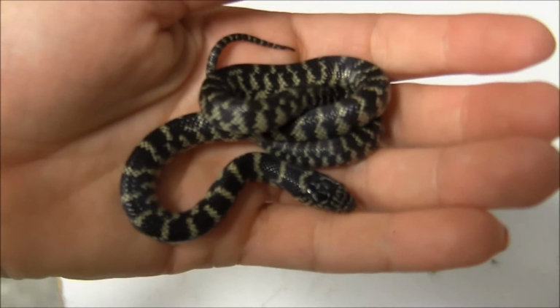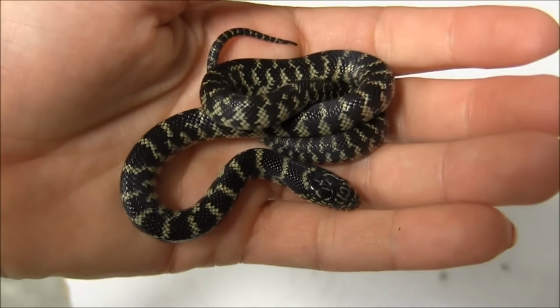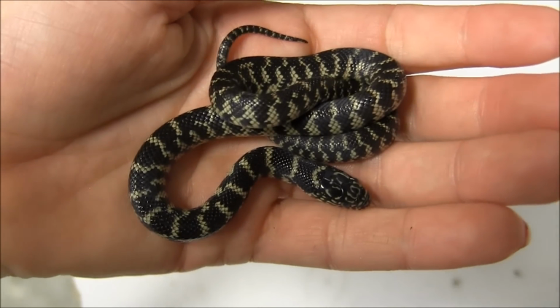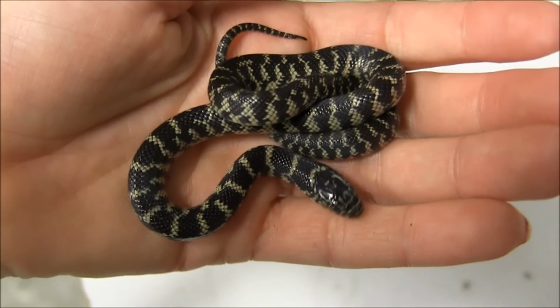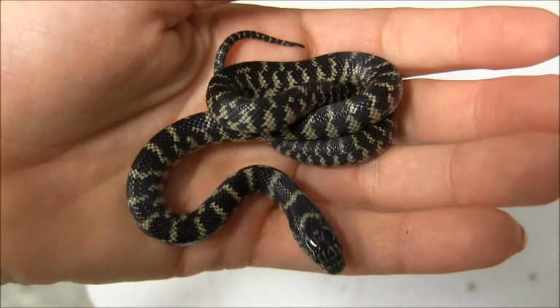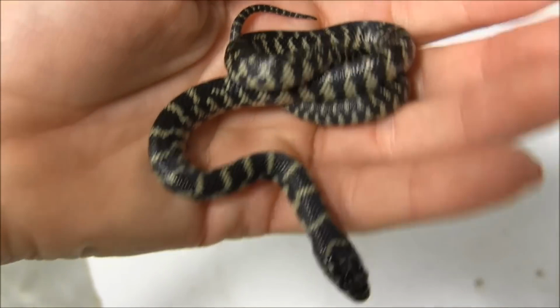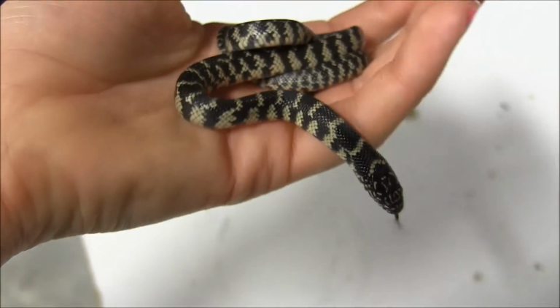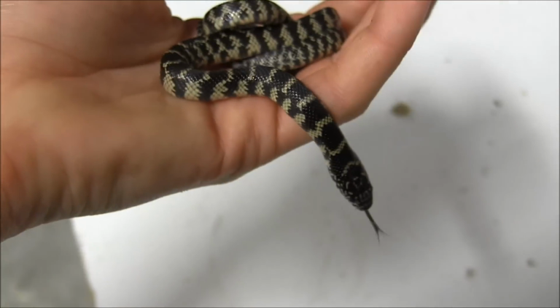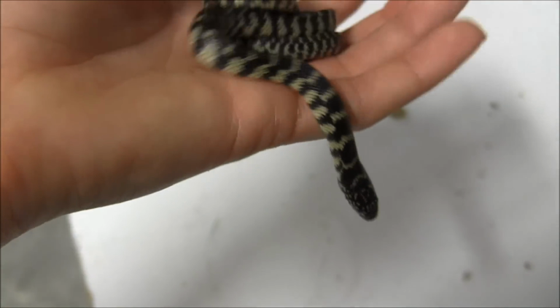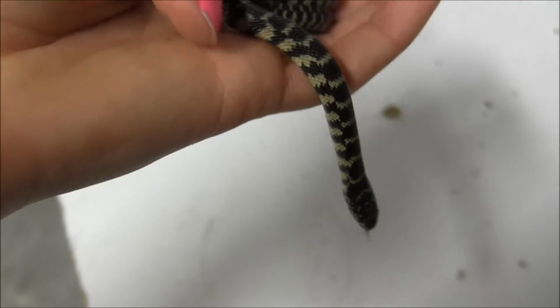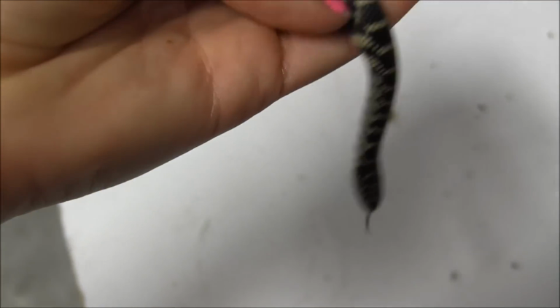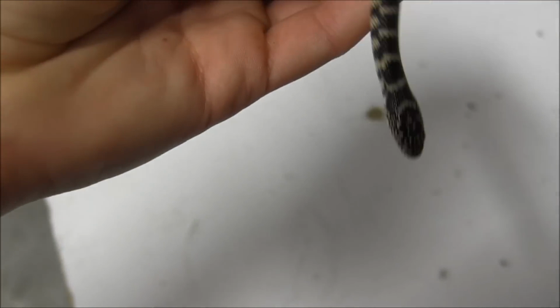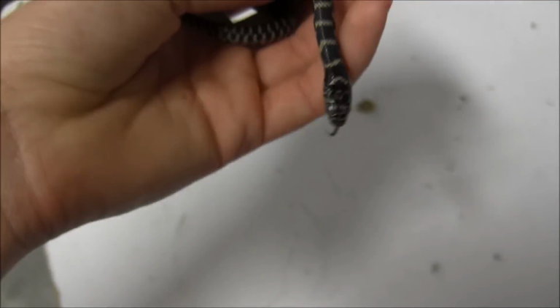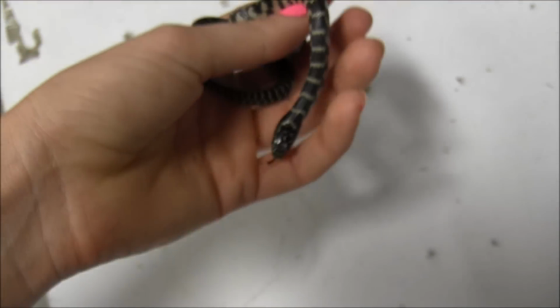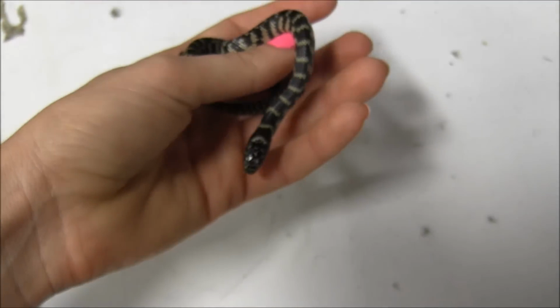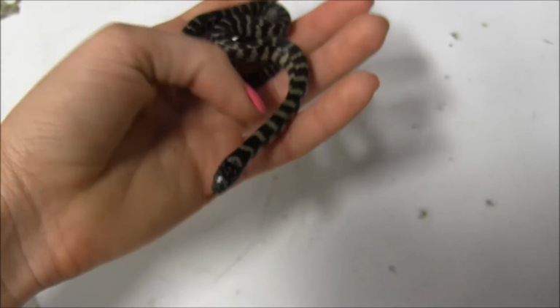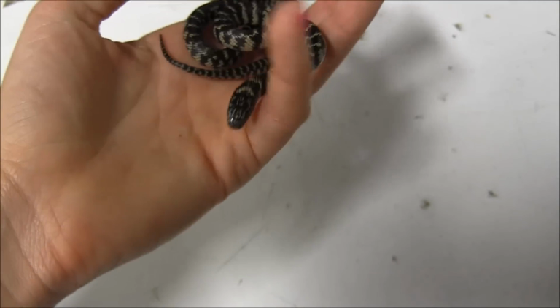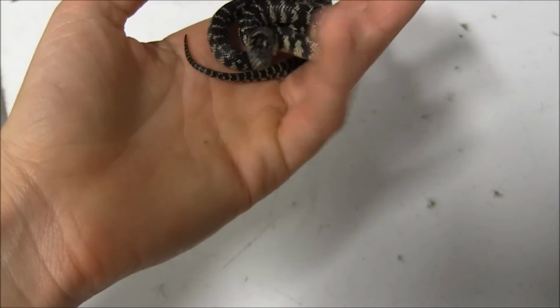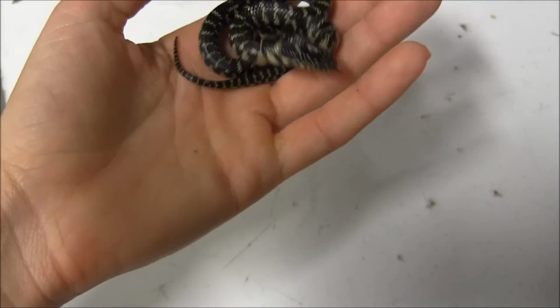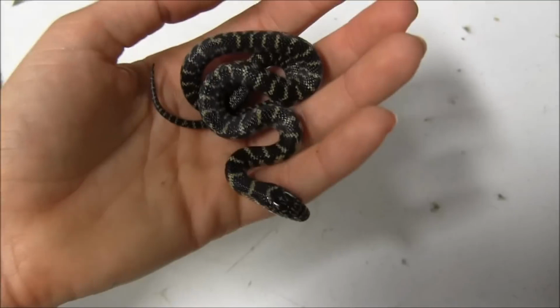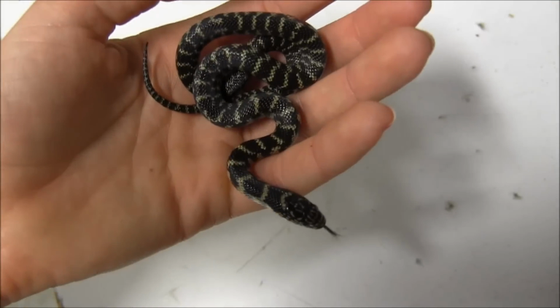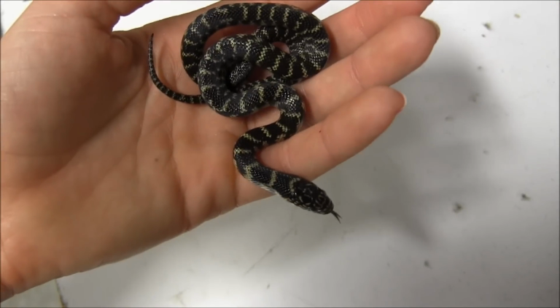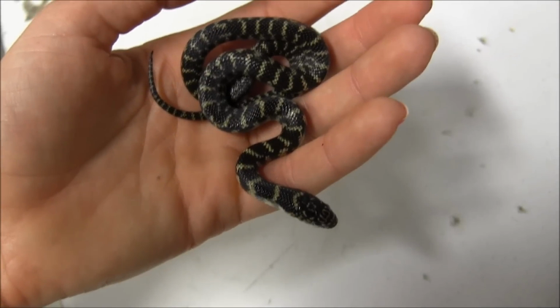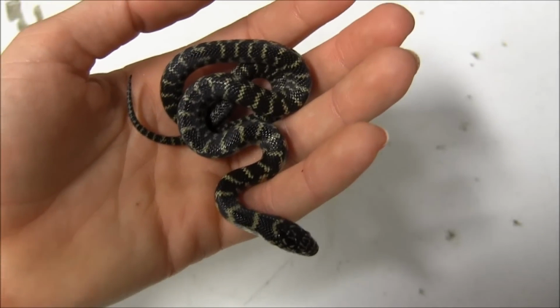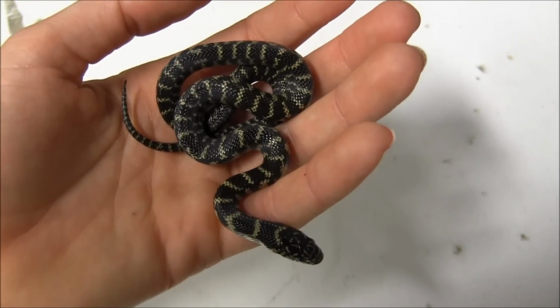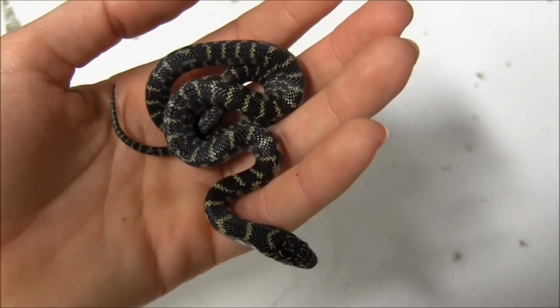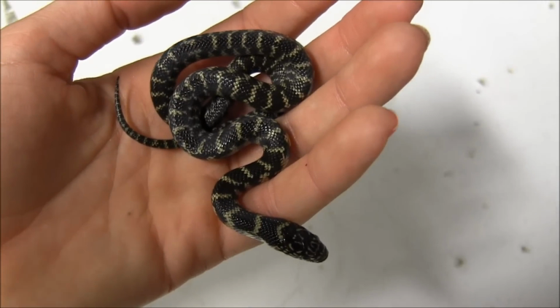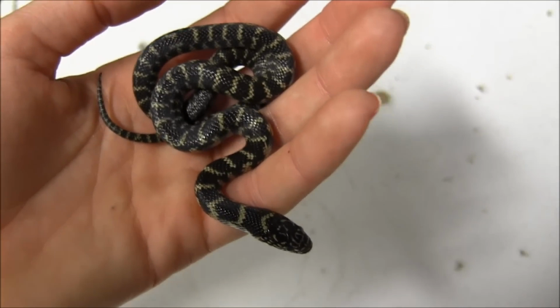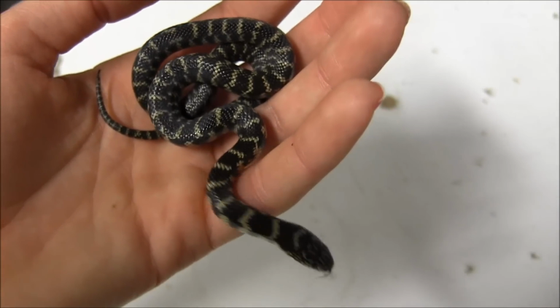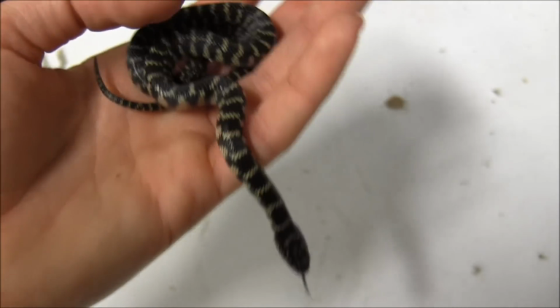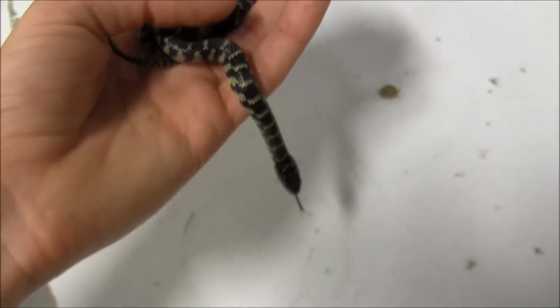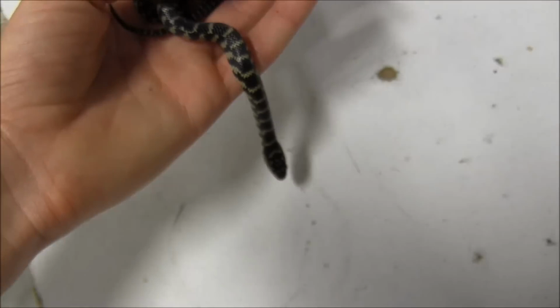In my hand here is one of our baby Florida Kingsnakes. These little guys are super cute. They're well started, feeding on frozen thawed pinky mice every Wednesday.